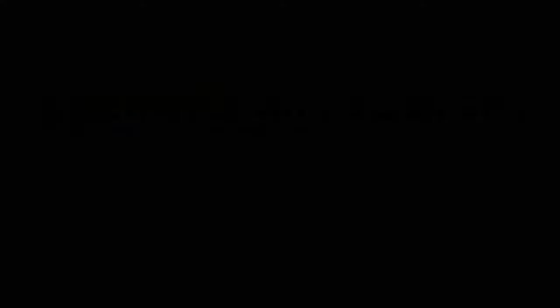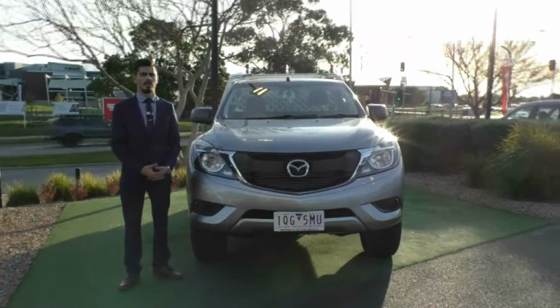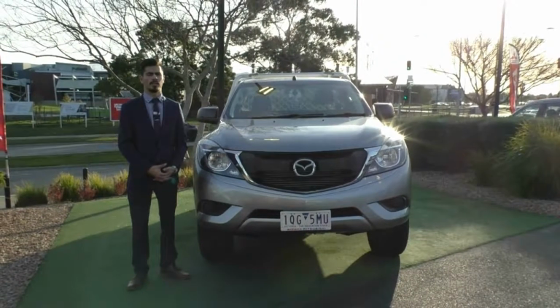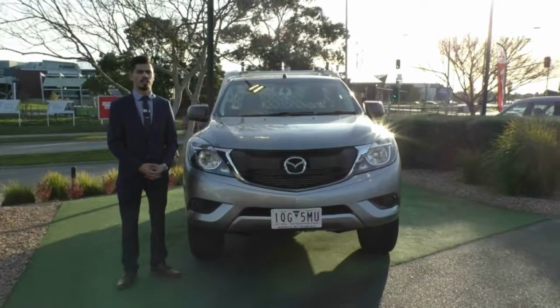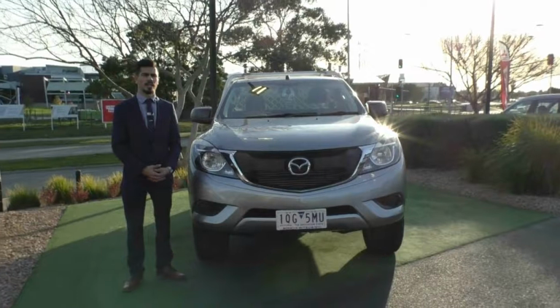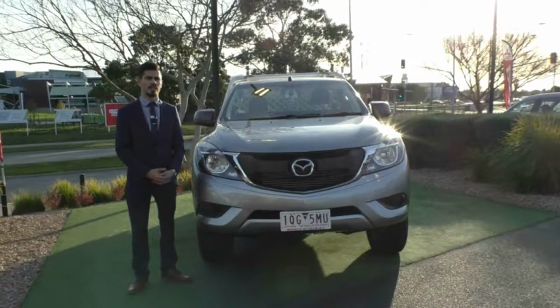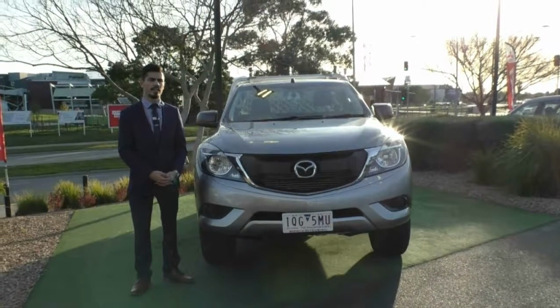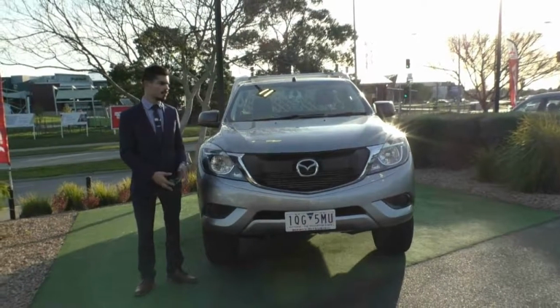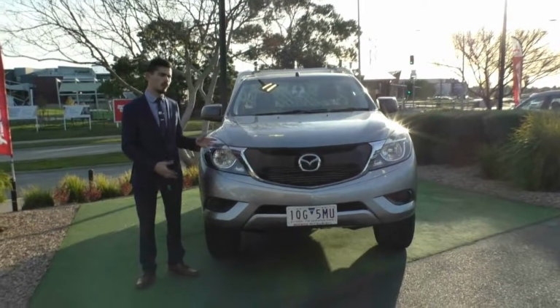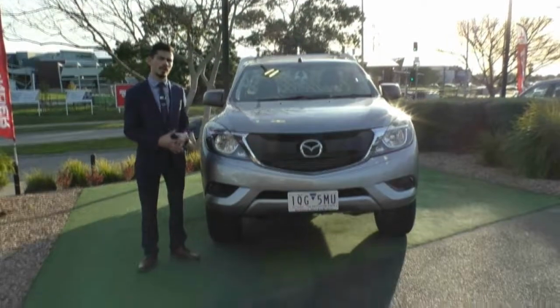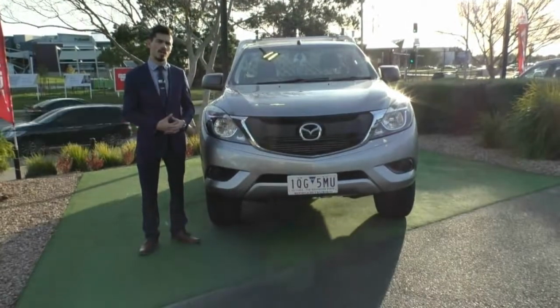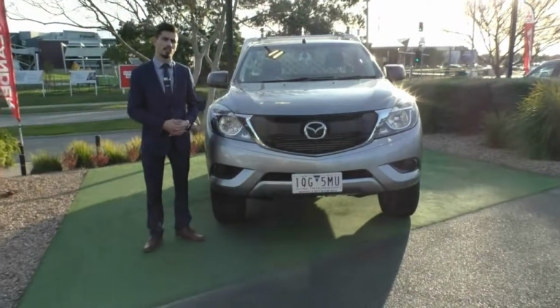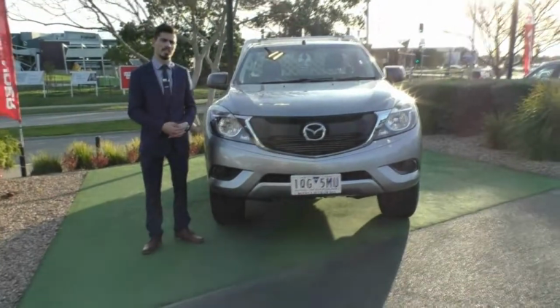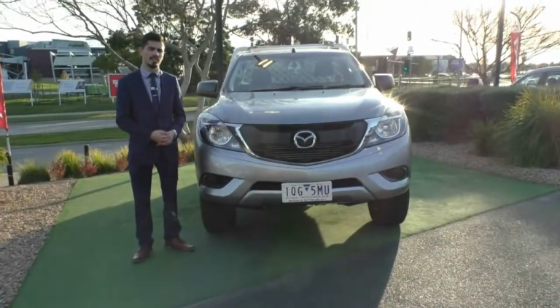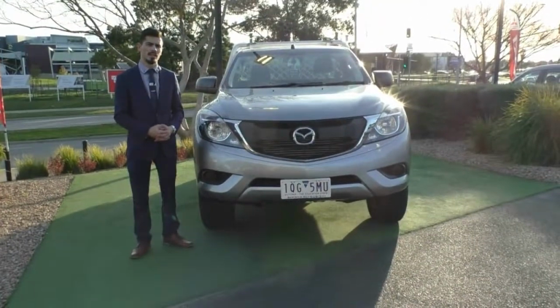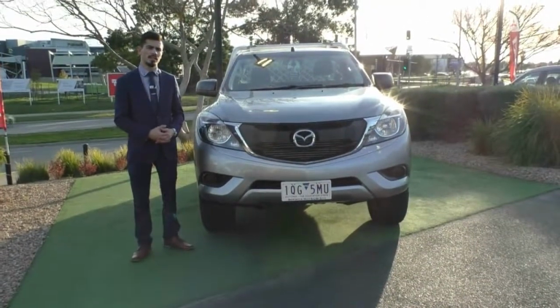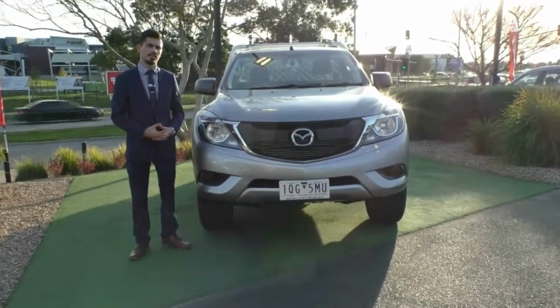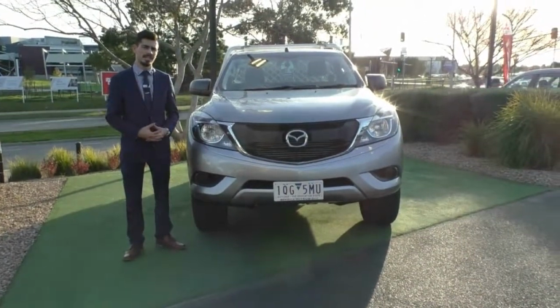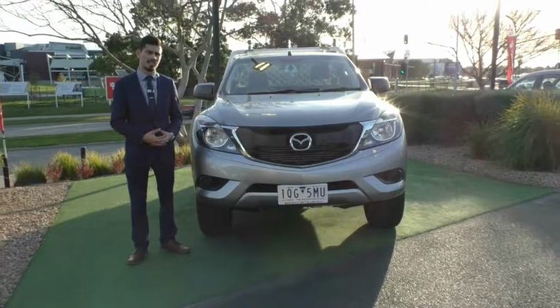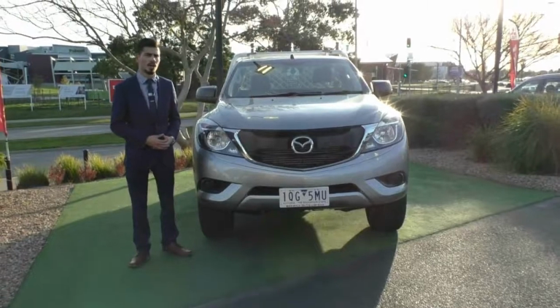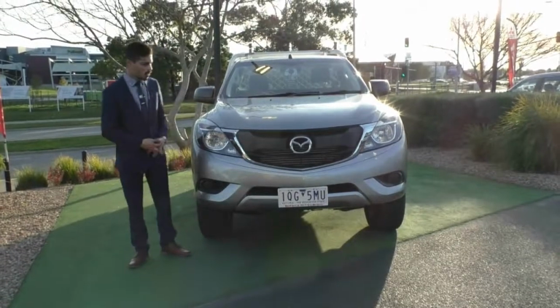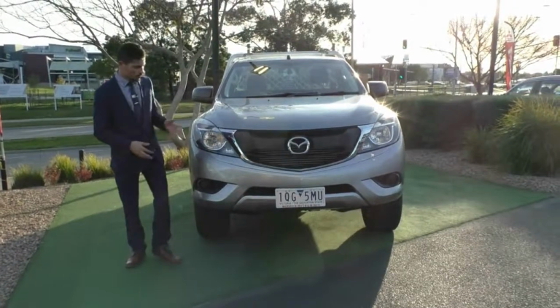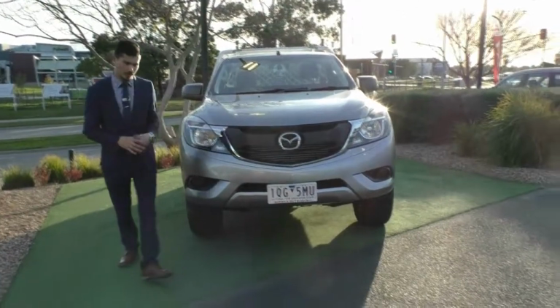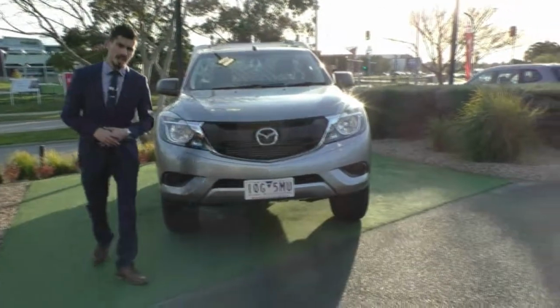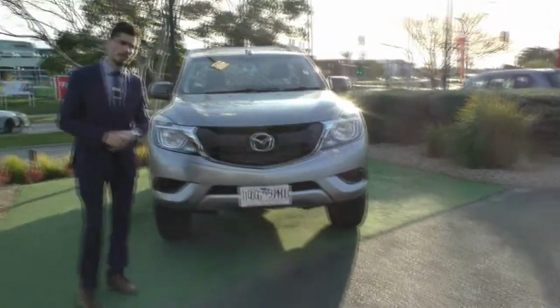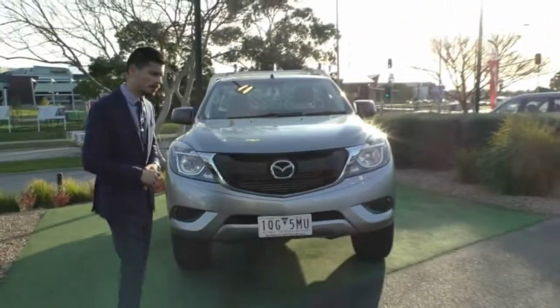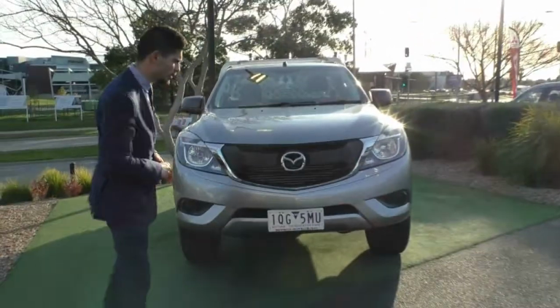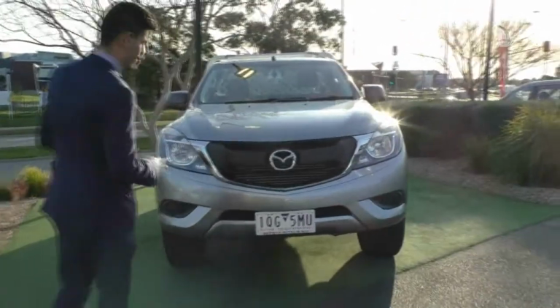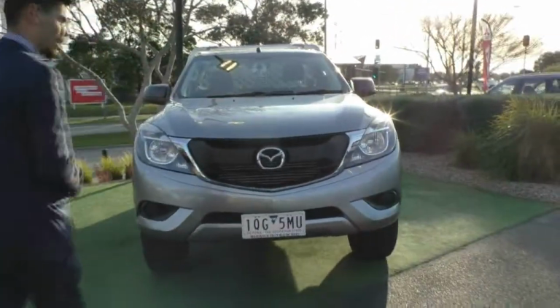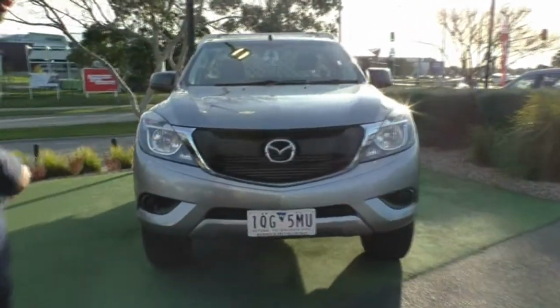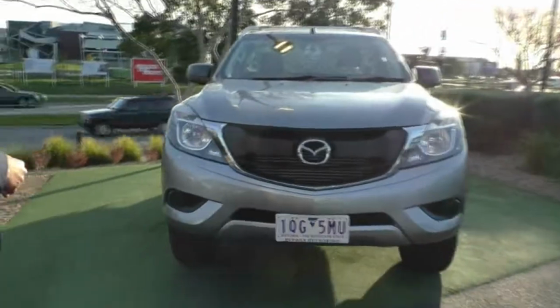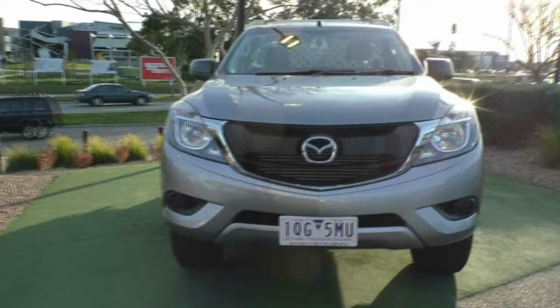Hello and welcome to Berwick Mitsubishi. My name's Jamie and today I'm going to give you a full walk-around video on this 2016 Mazda BT50 XT High Rider. We'll start off at the front of the car and run you through some of the features and also the condition inside and out as well.